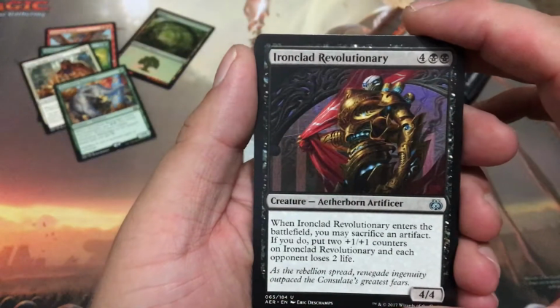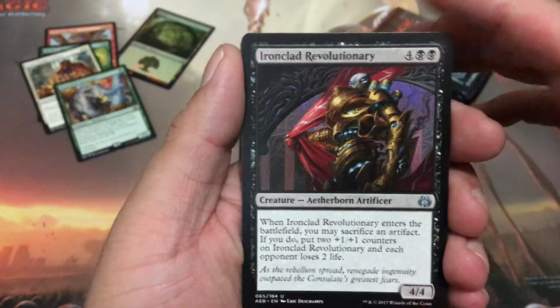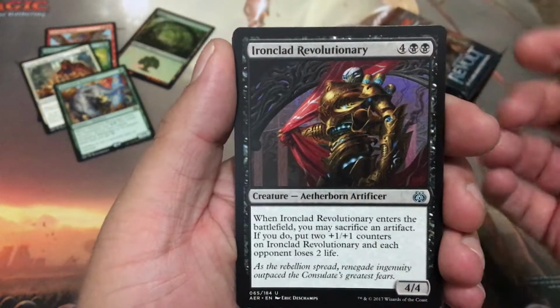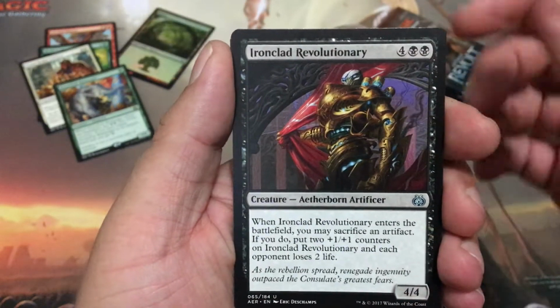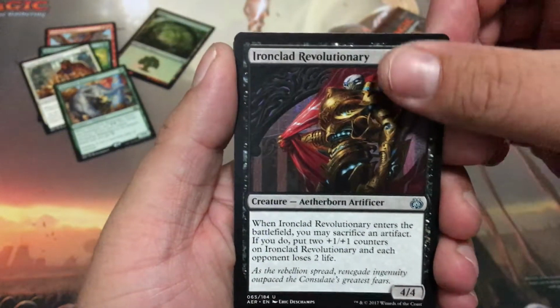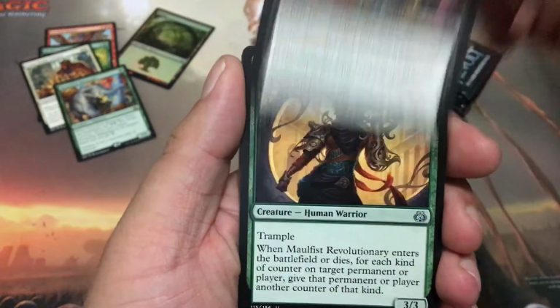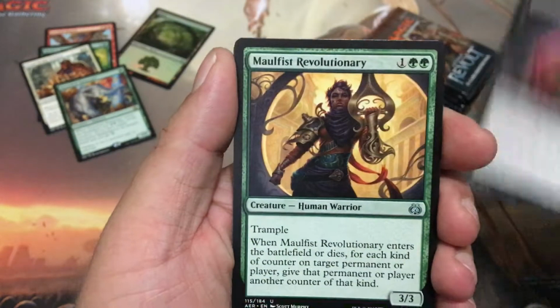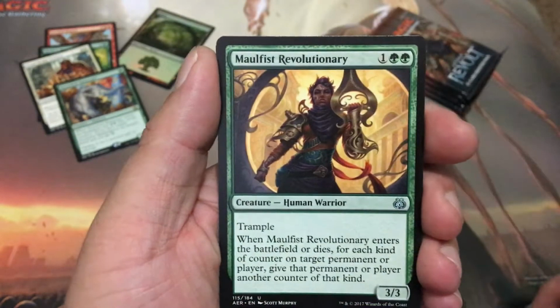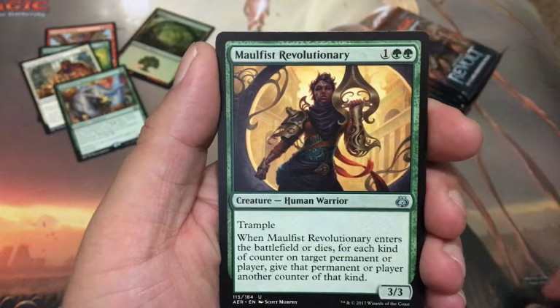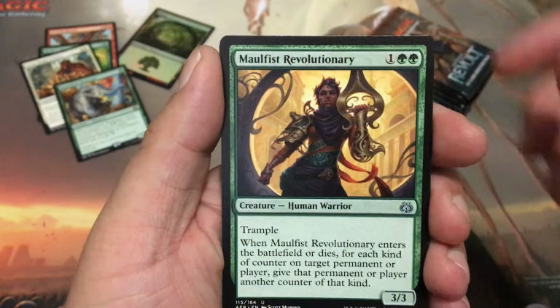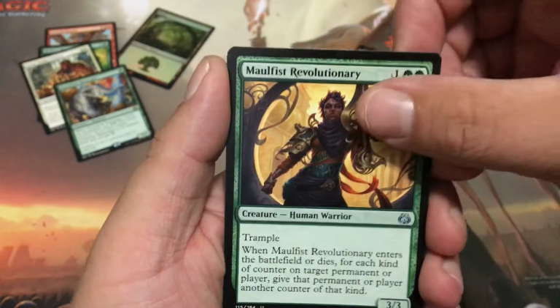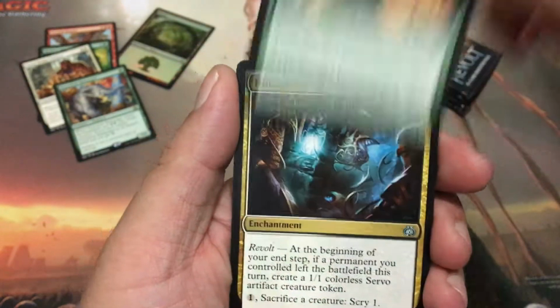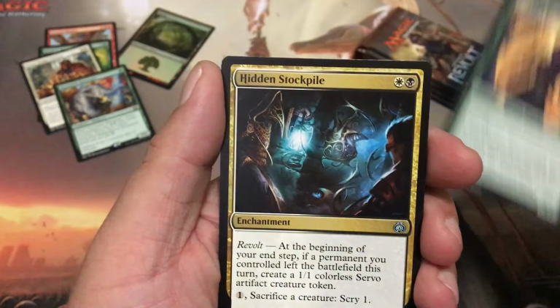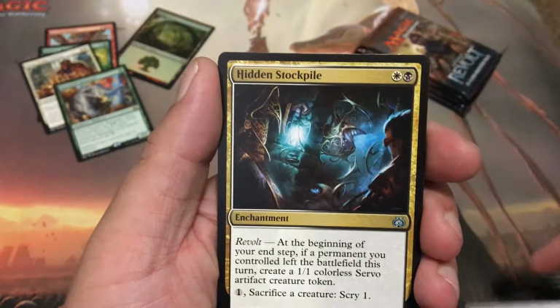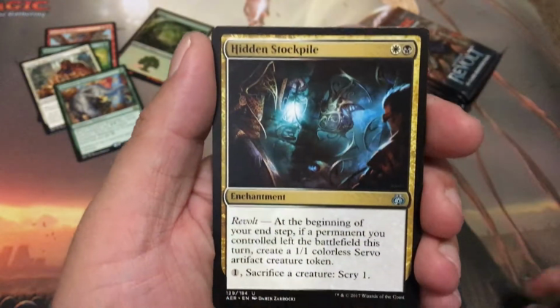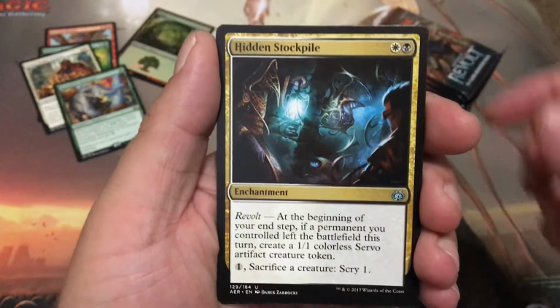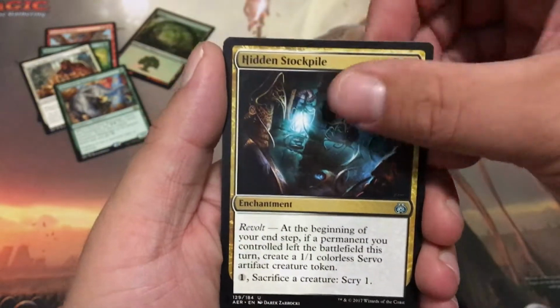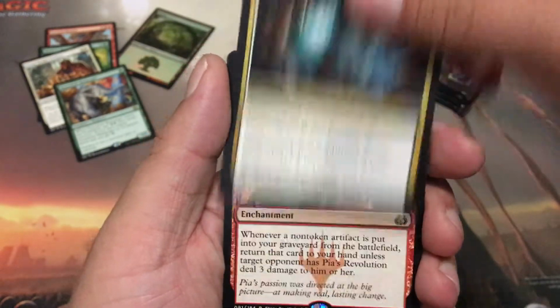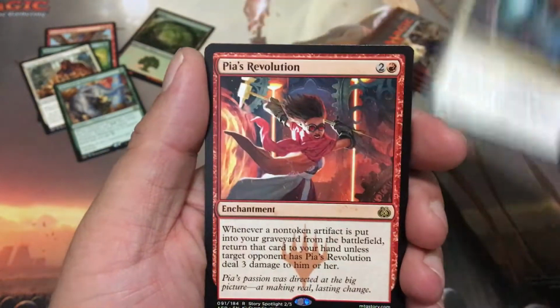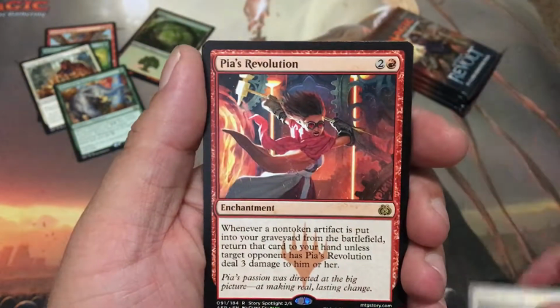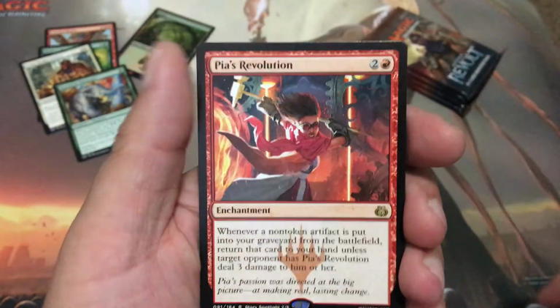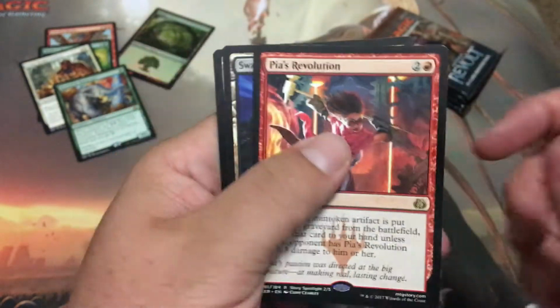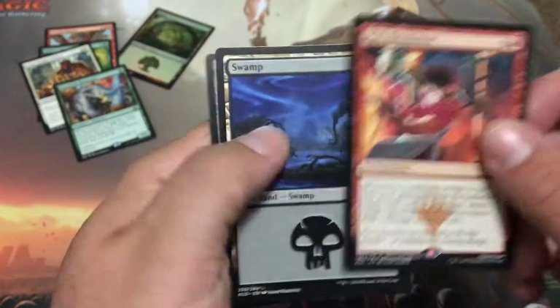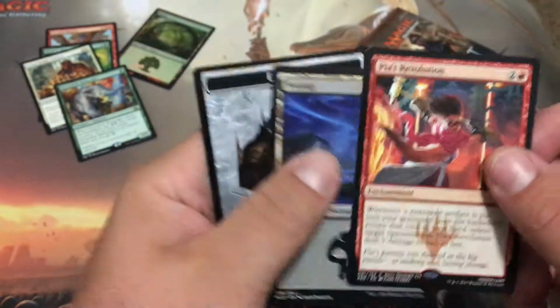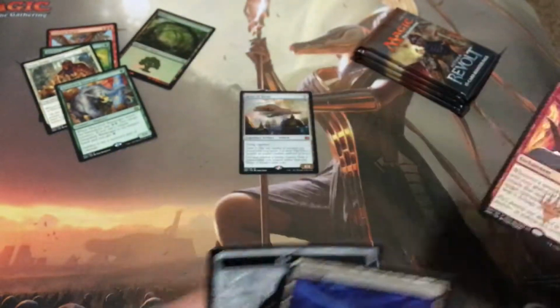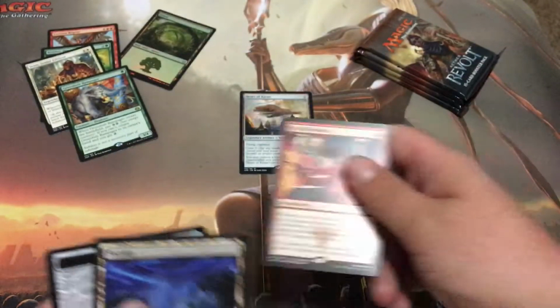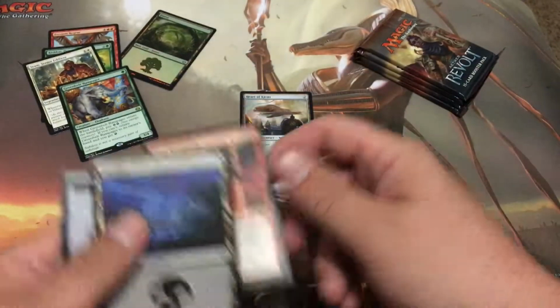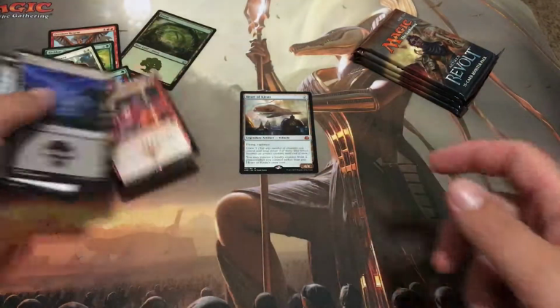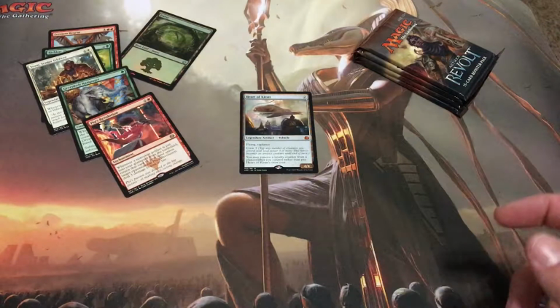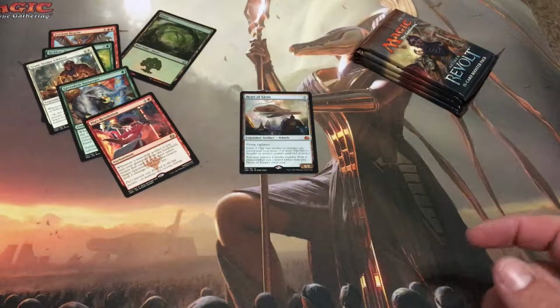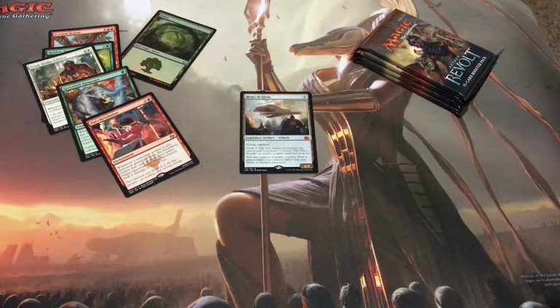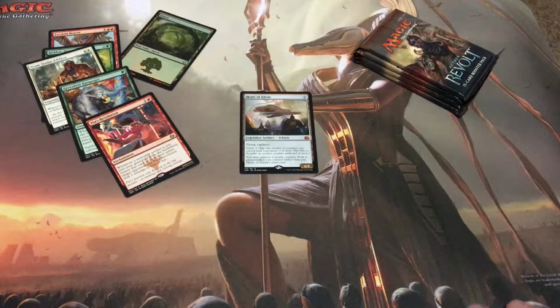Focos Ironclad, Revolutionary, Malphys Revolutionary, another Hidden Stockpile, and Pia's Revolution. Nothing crazy there.